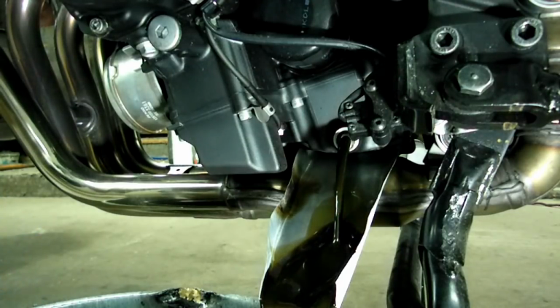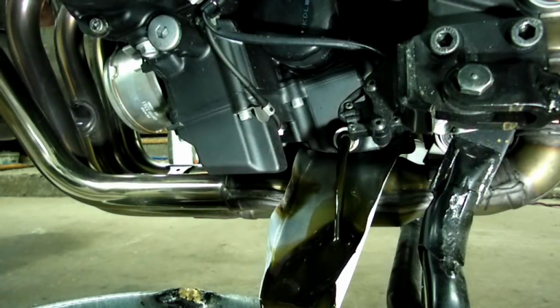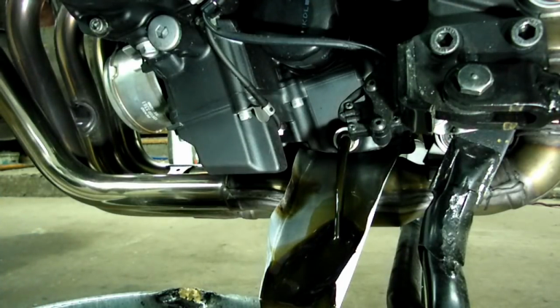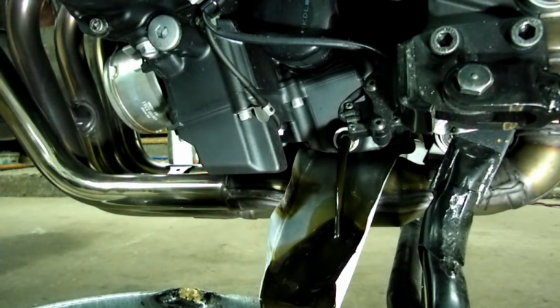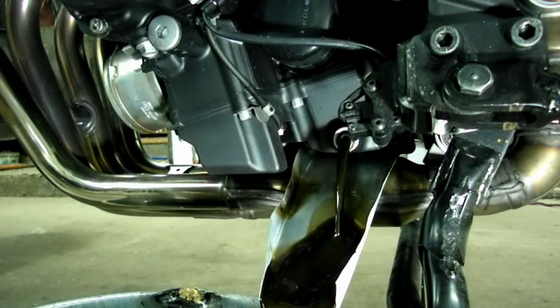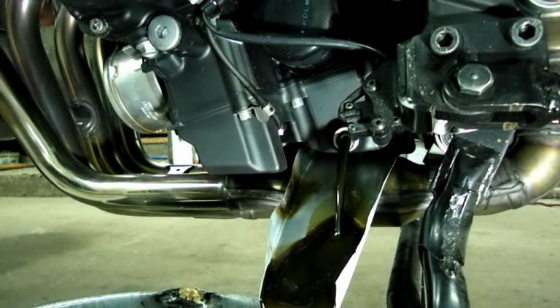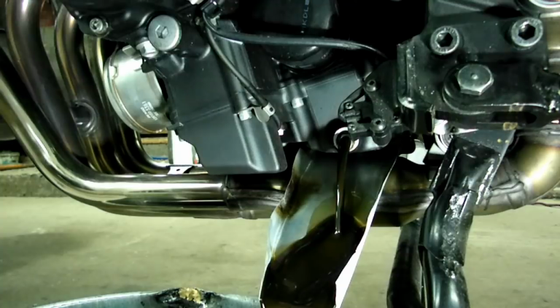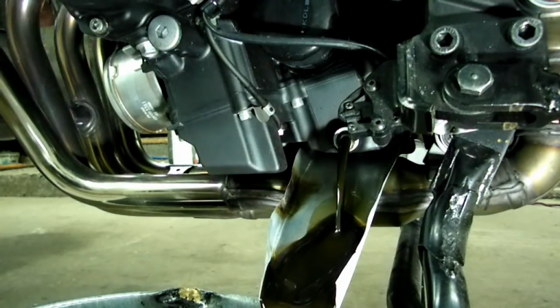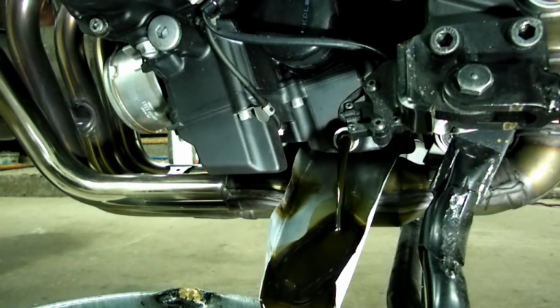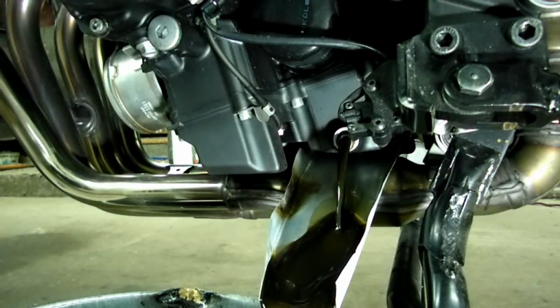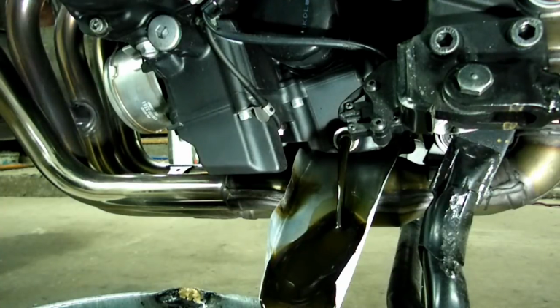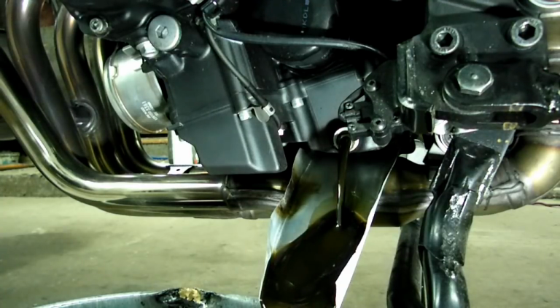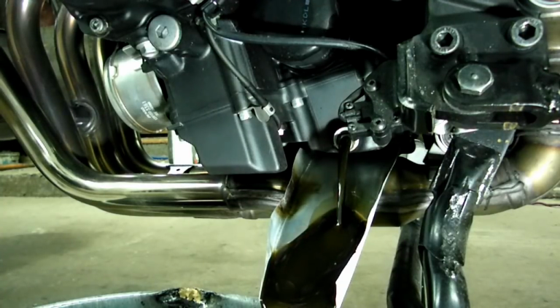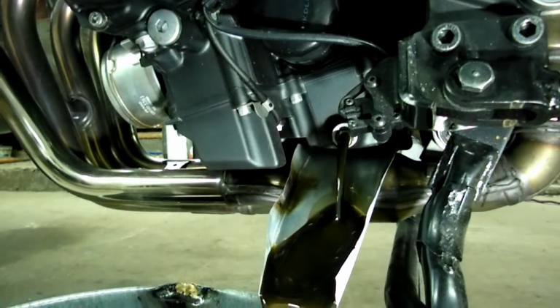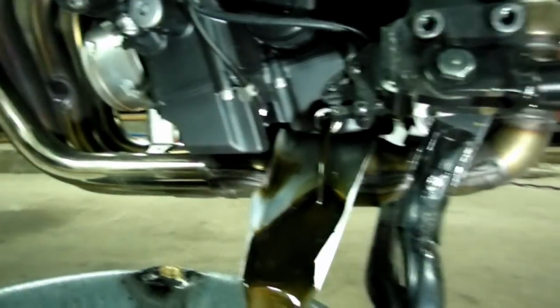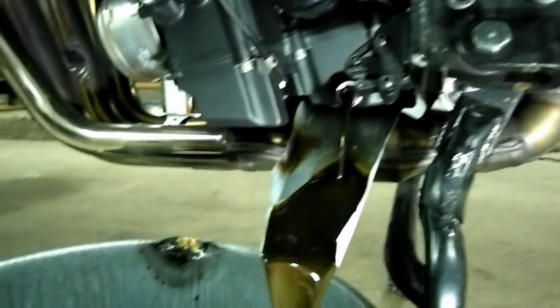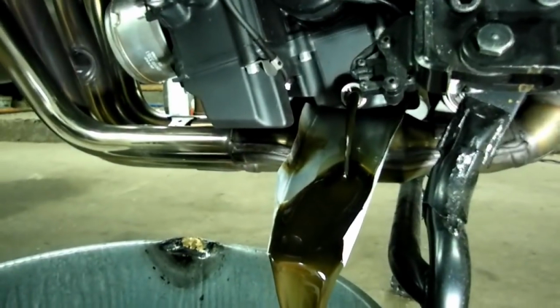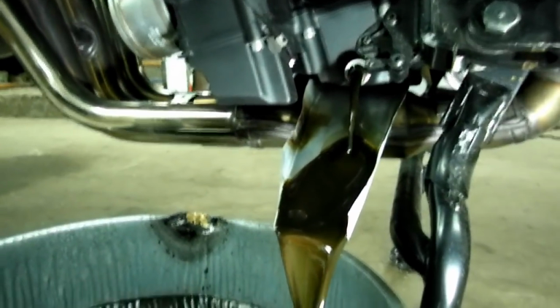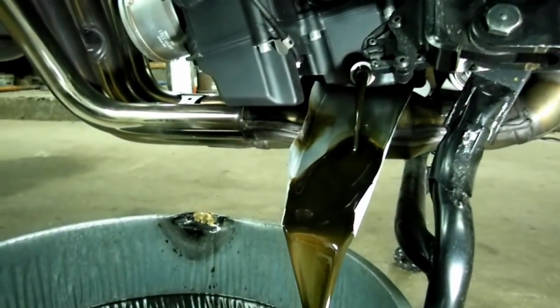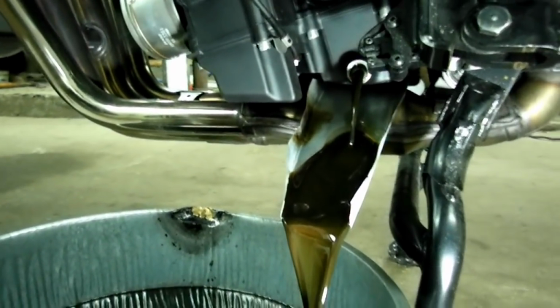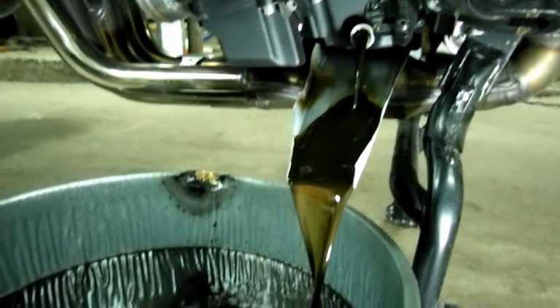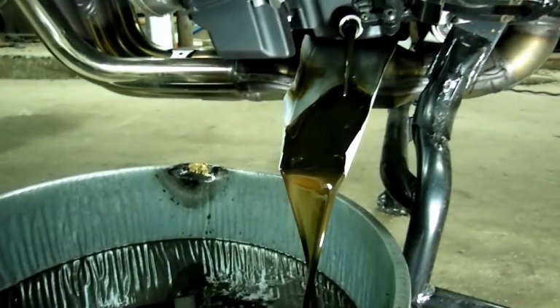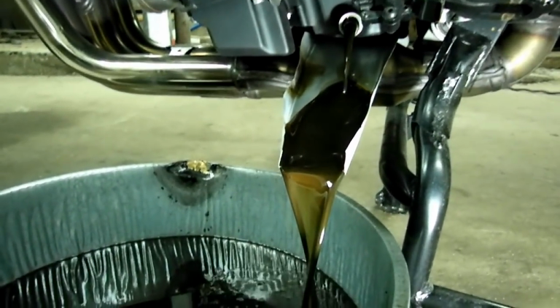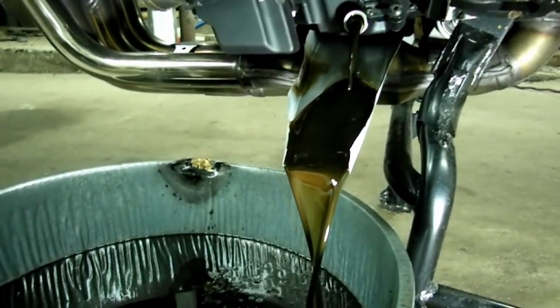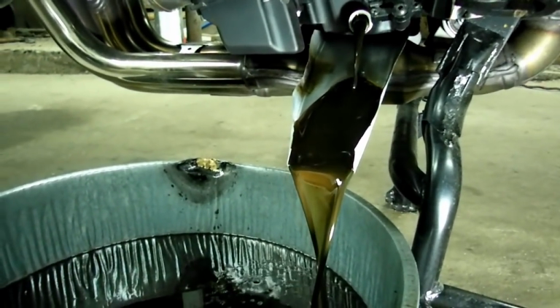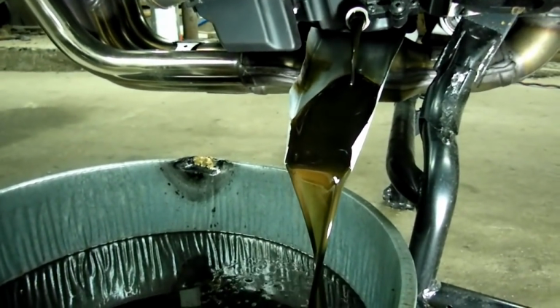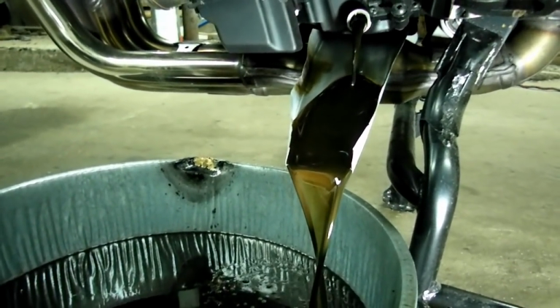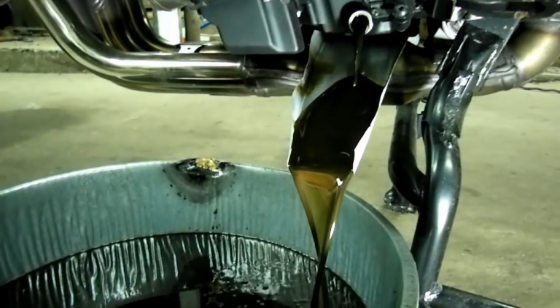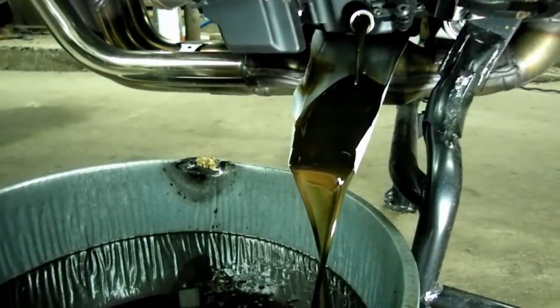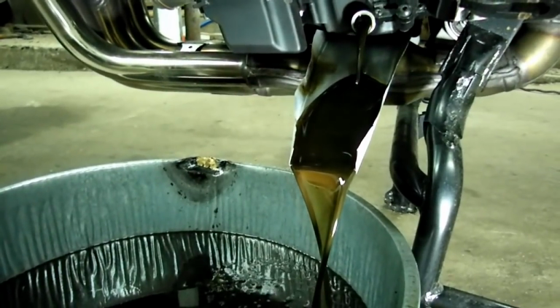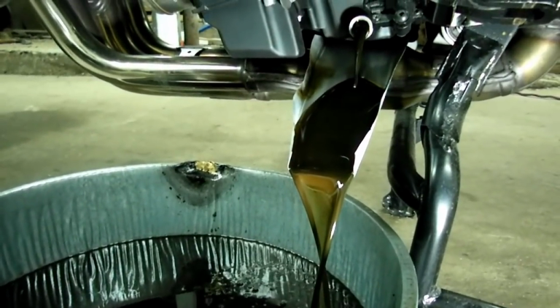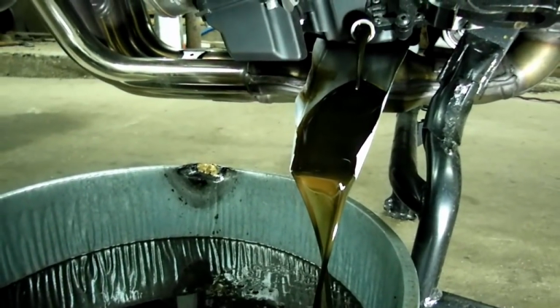Now we've got to let that drain. And you can see that it's draining right into the pan.